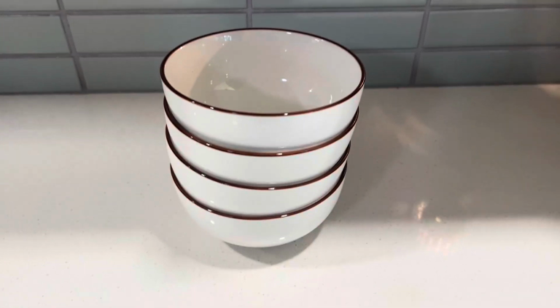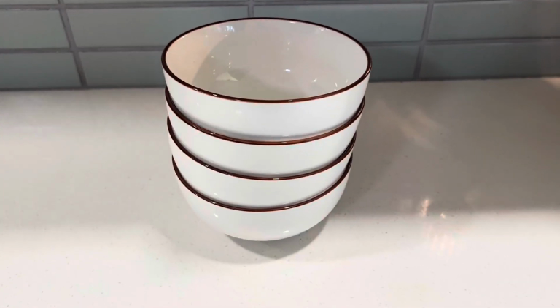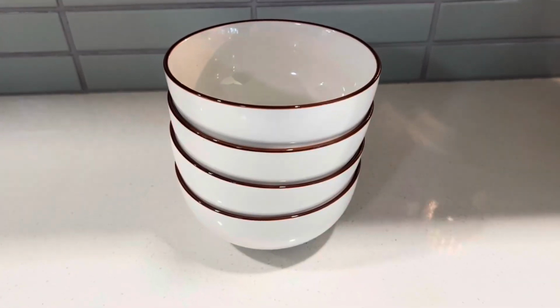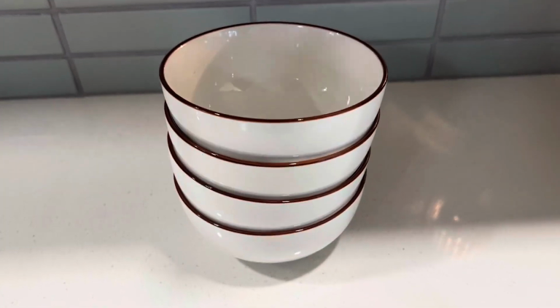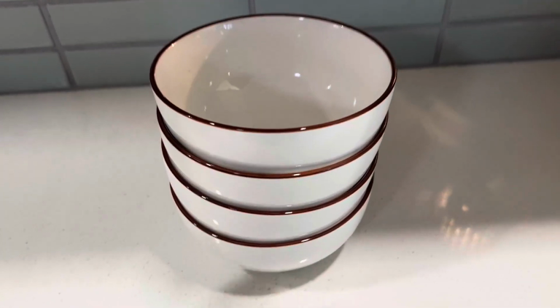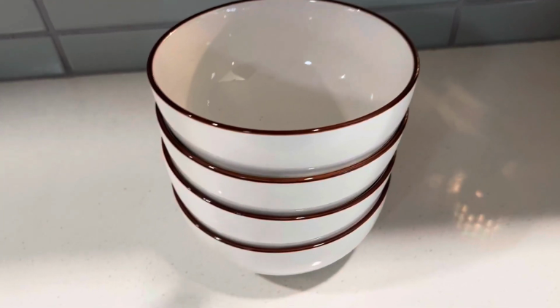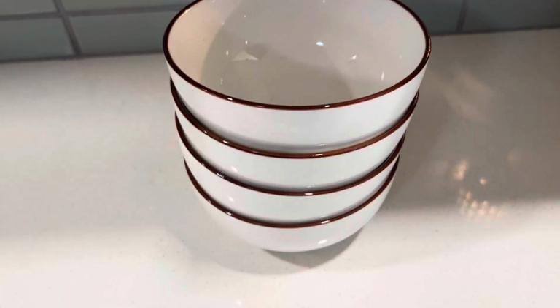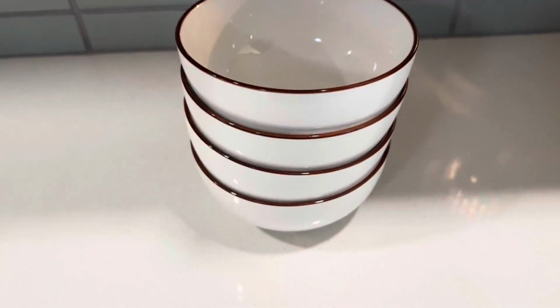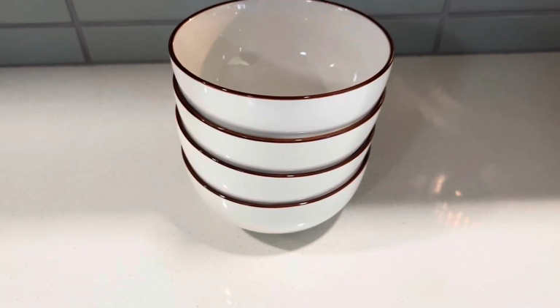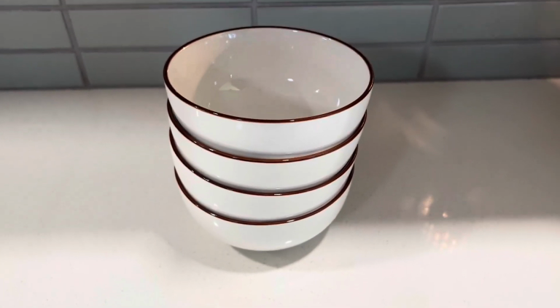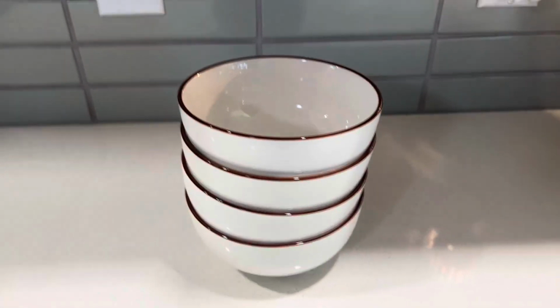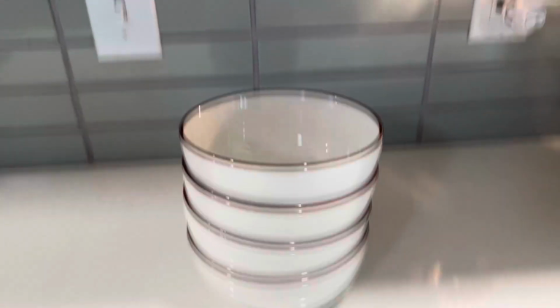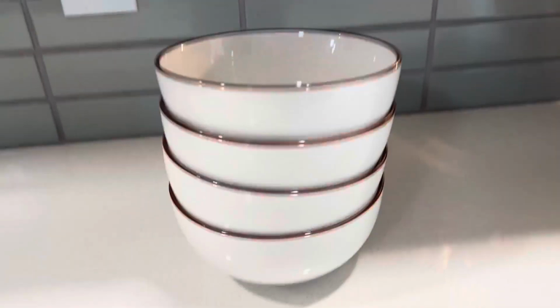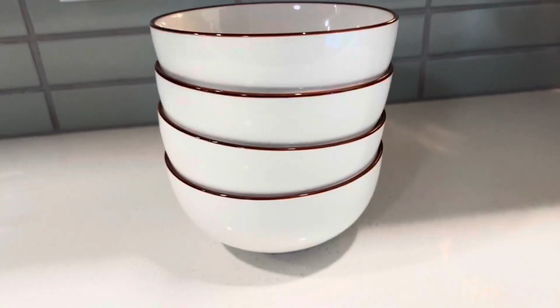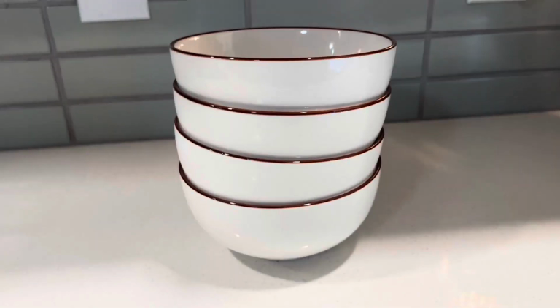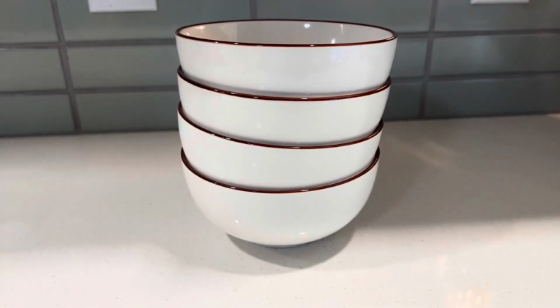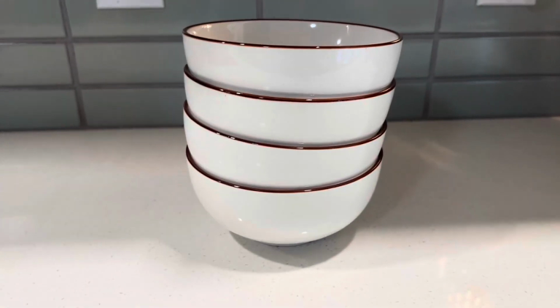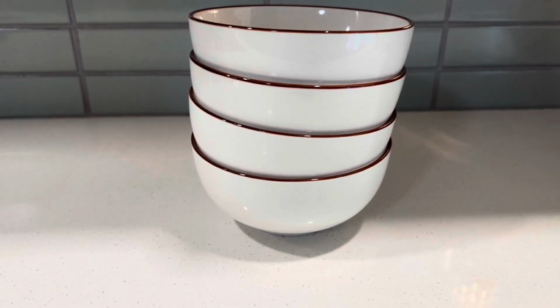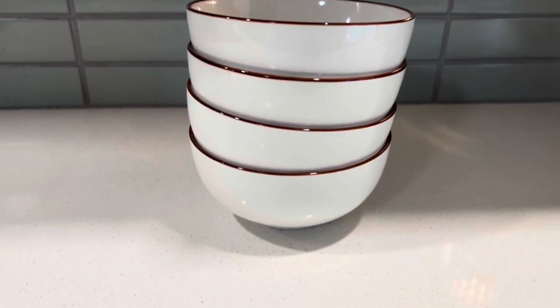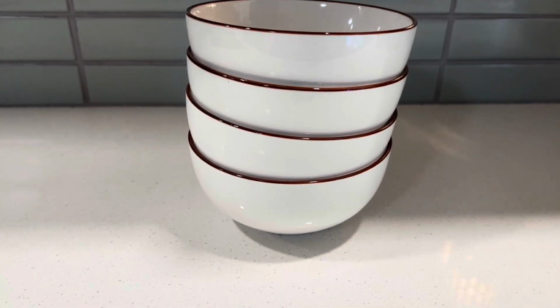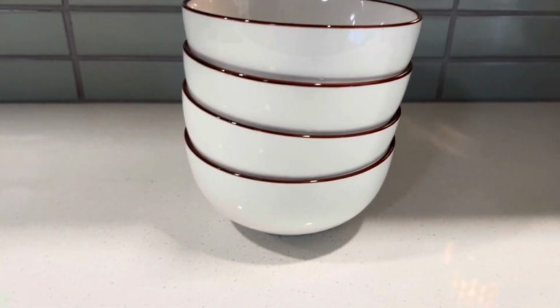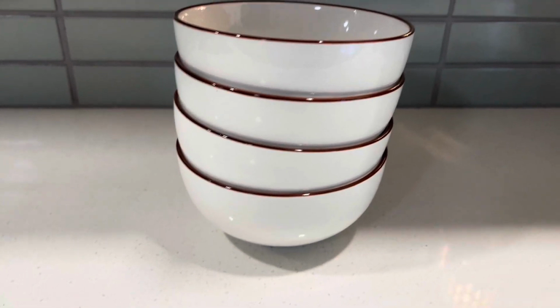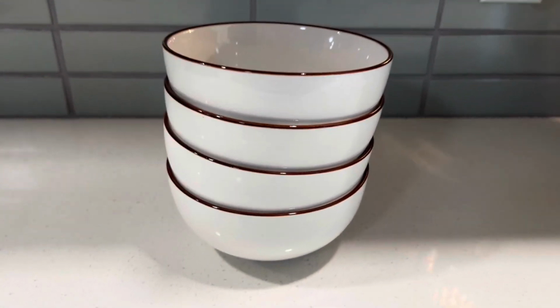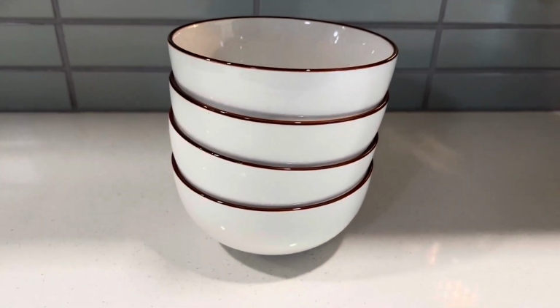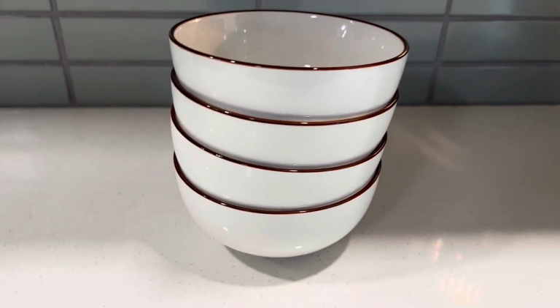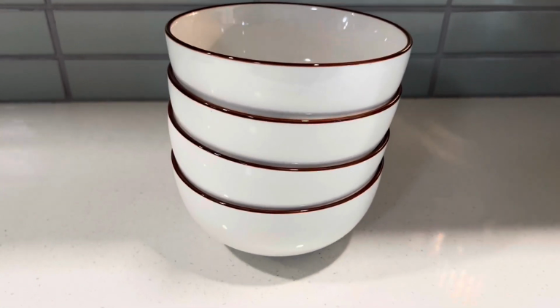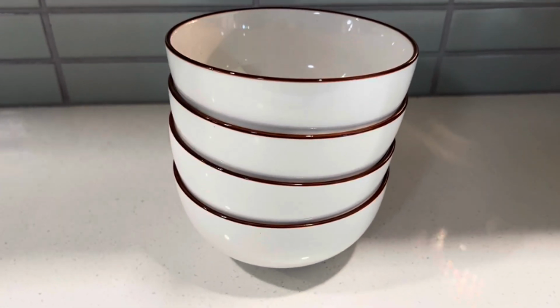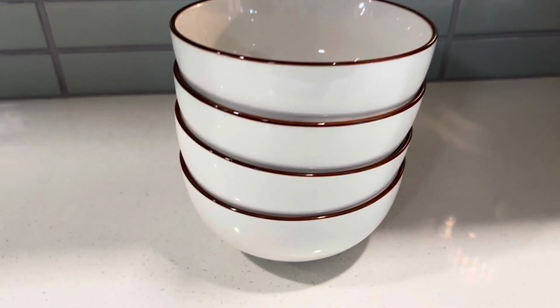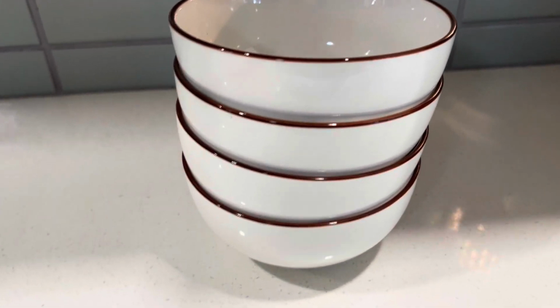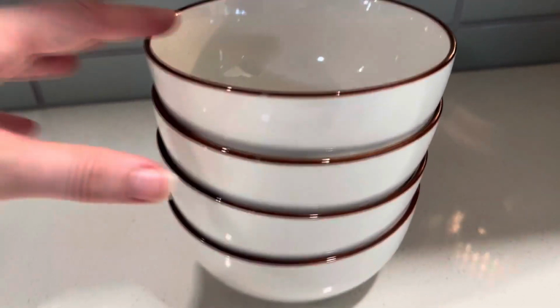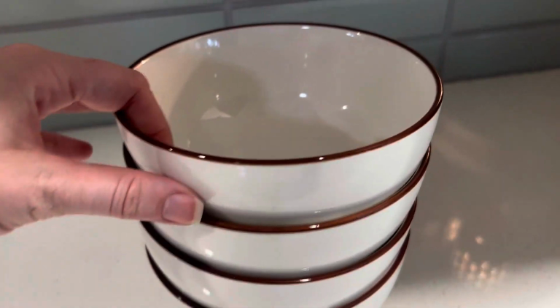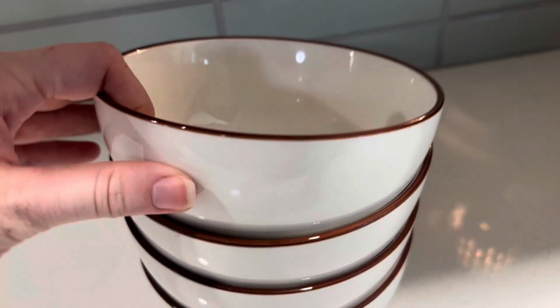I recently bought these bowls from Amazon. They did come in a six-pack. I've just got a couple in the dishwasher right now.